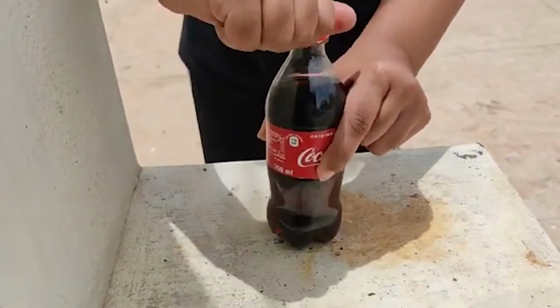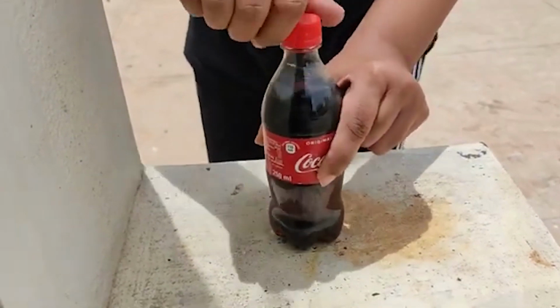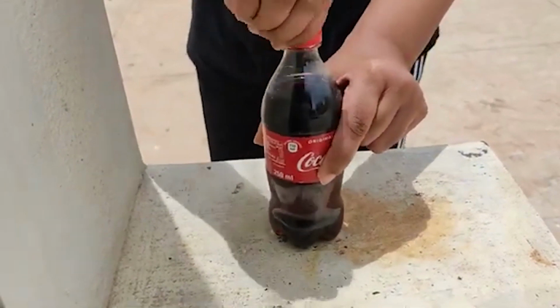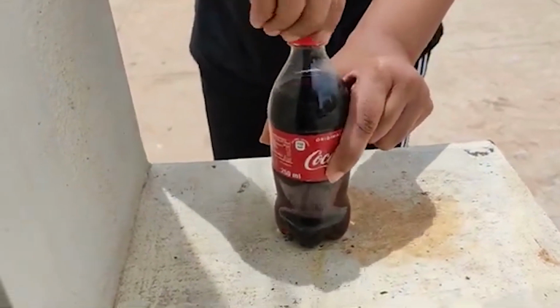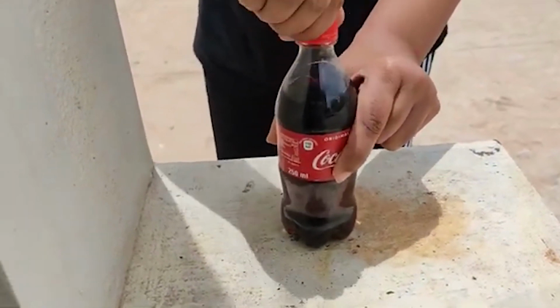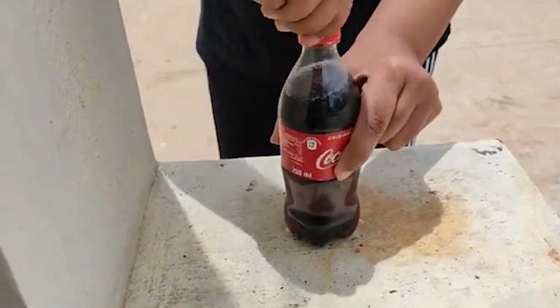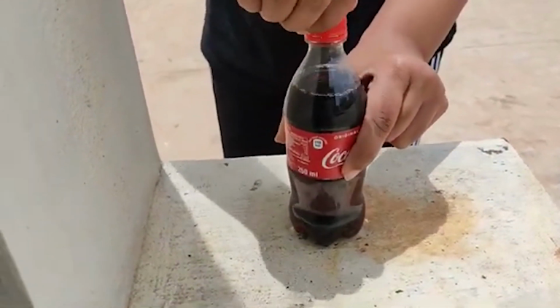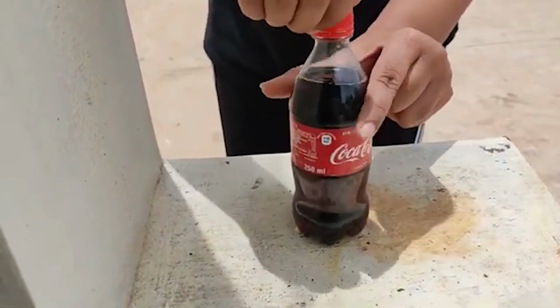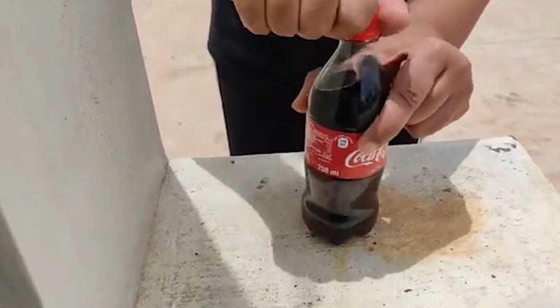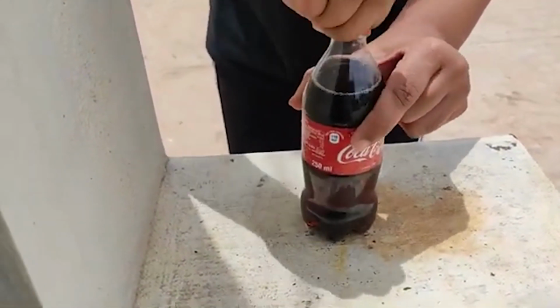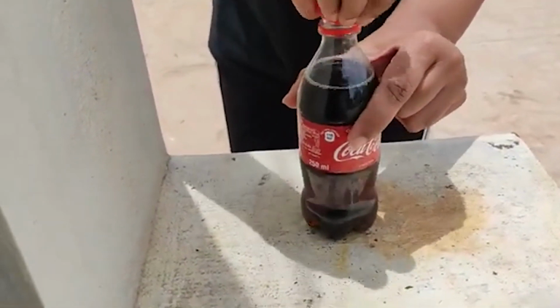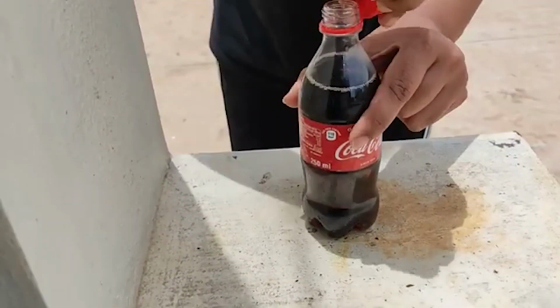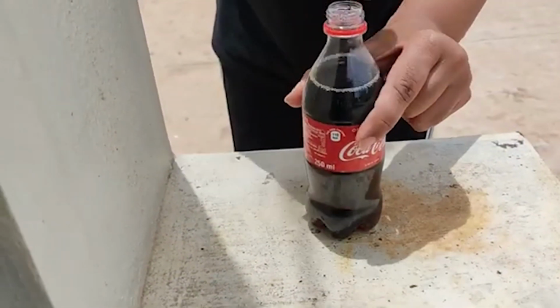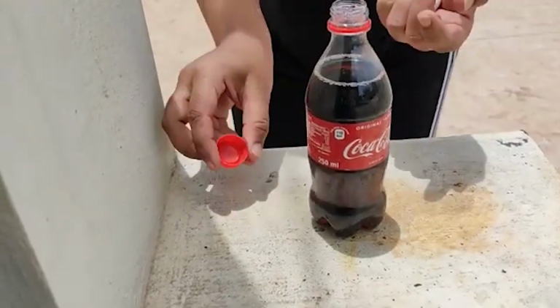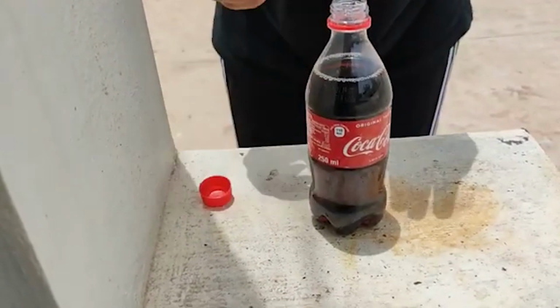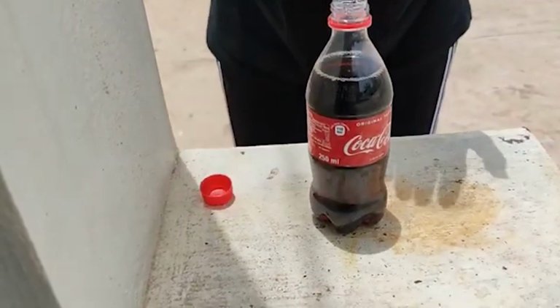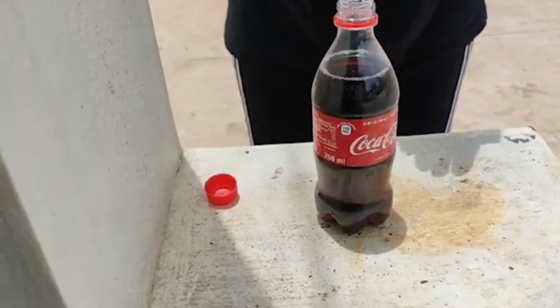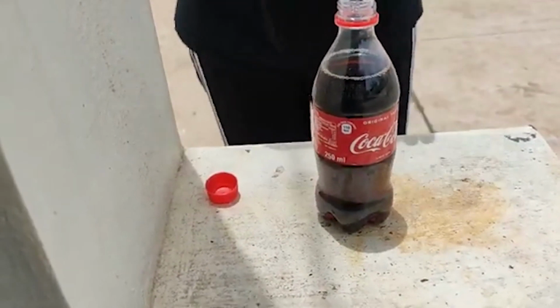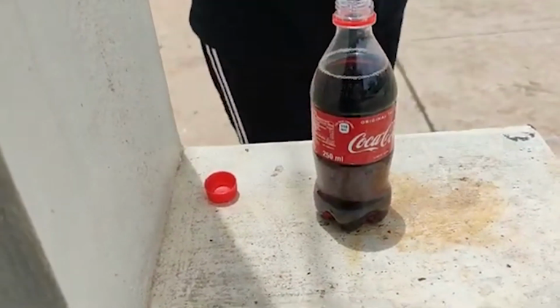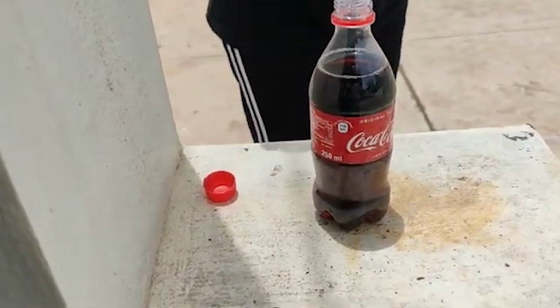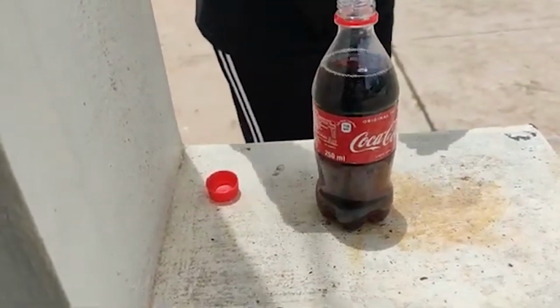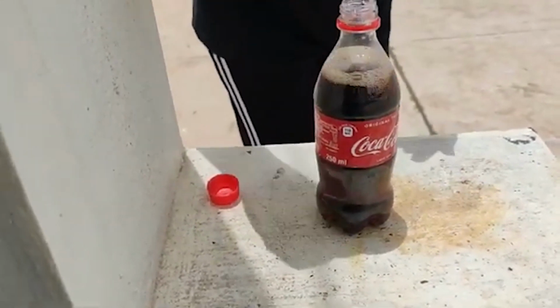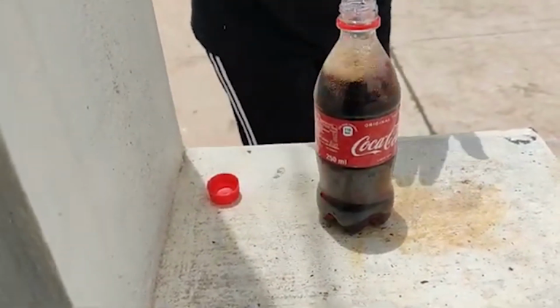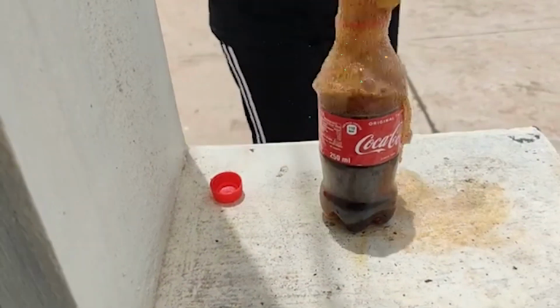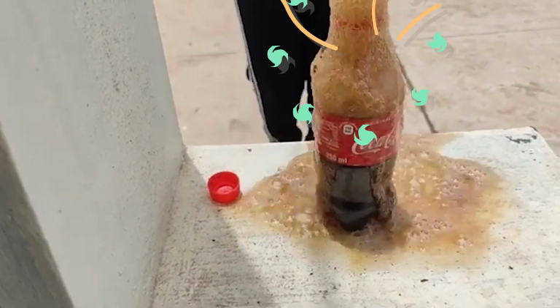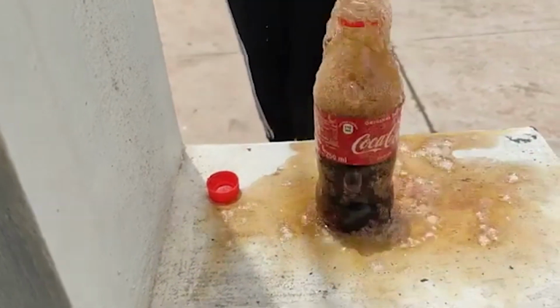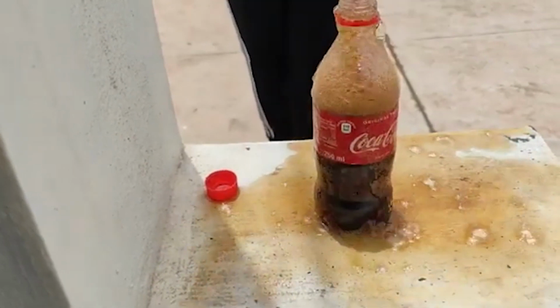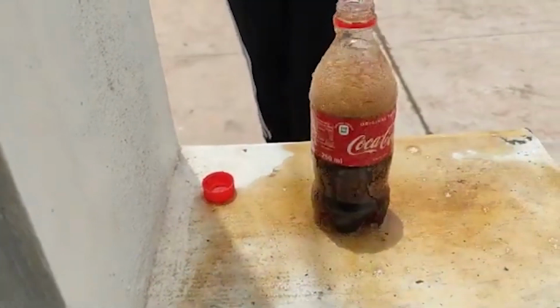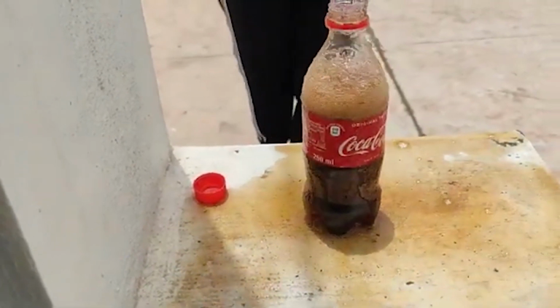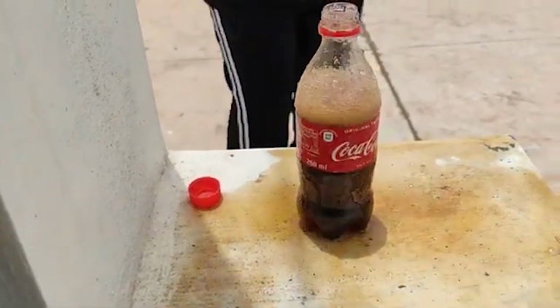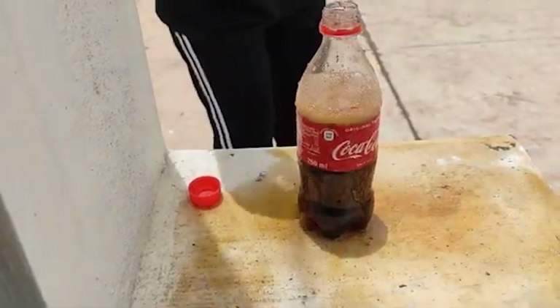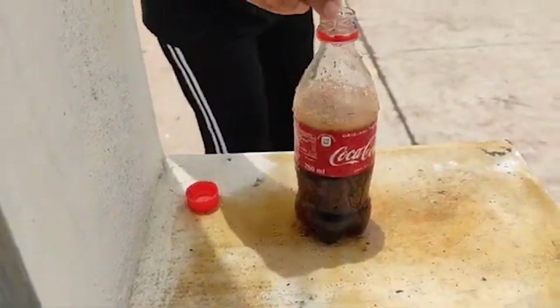Okay, here's the Coke, and I am adding Mentos to it now. Whoa, whoa, whoa, whoa! Let's add some more. That was nice, wasn't it!